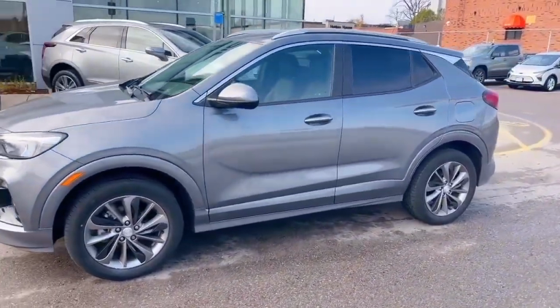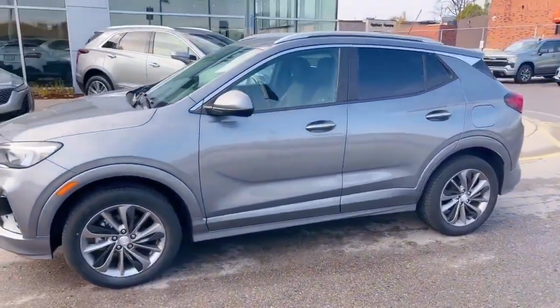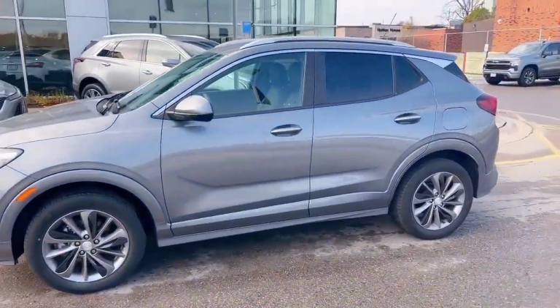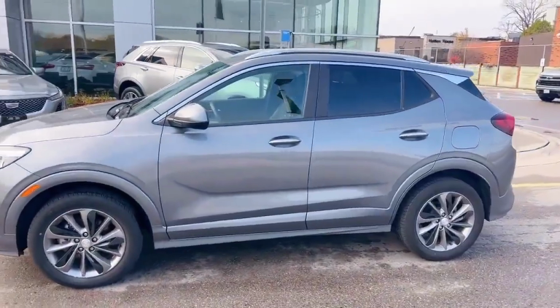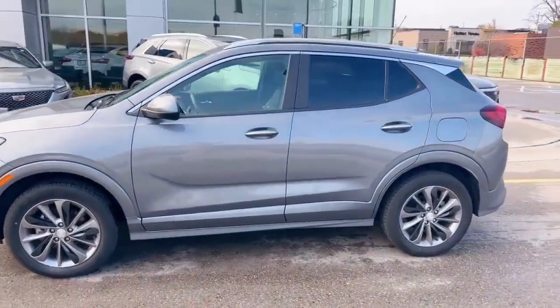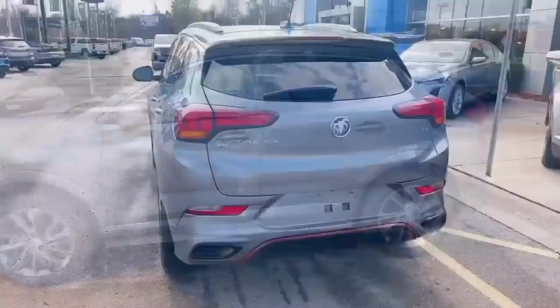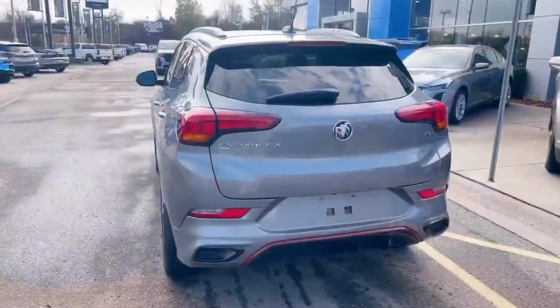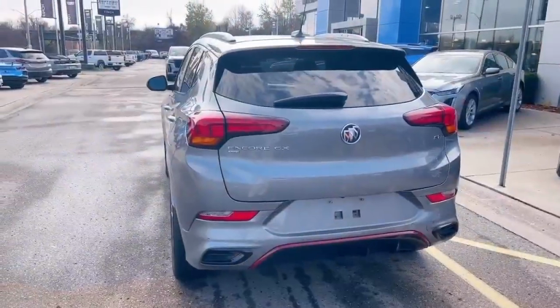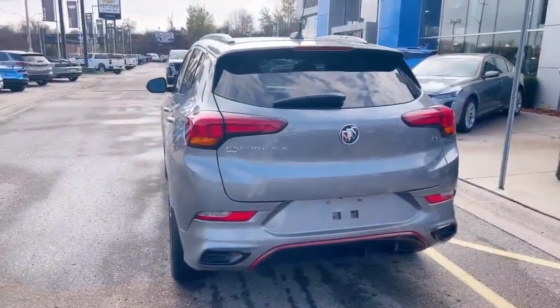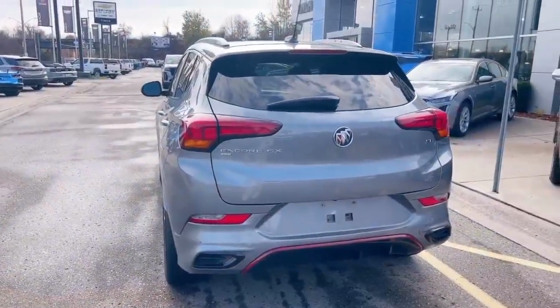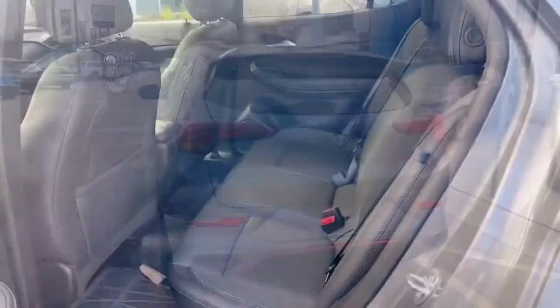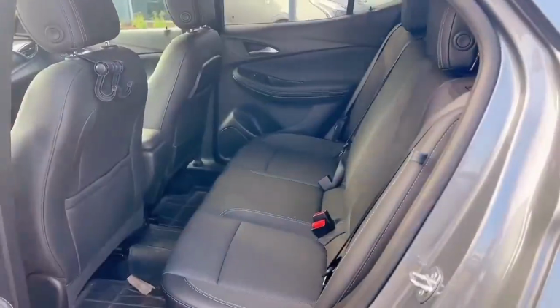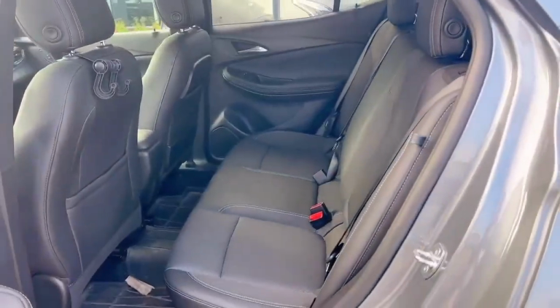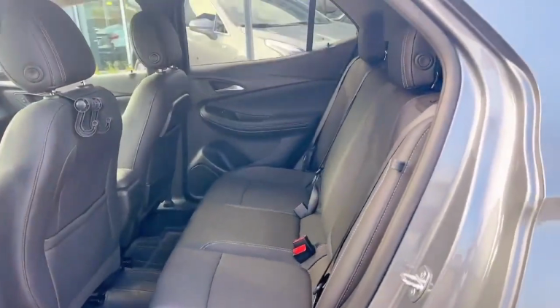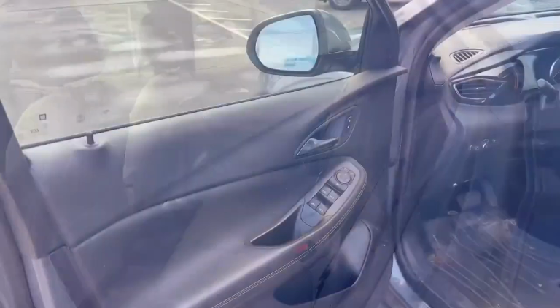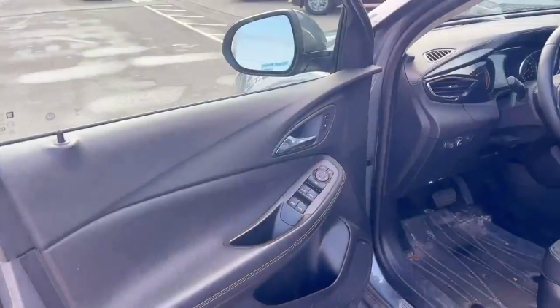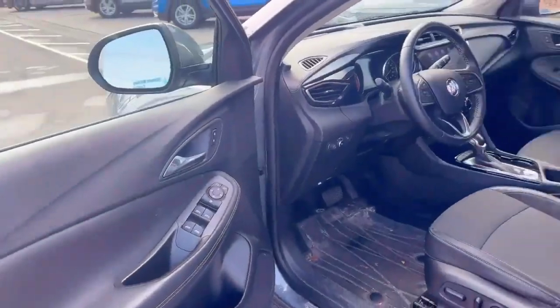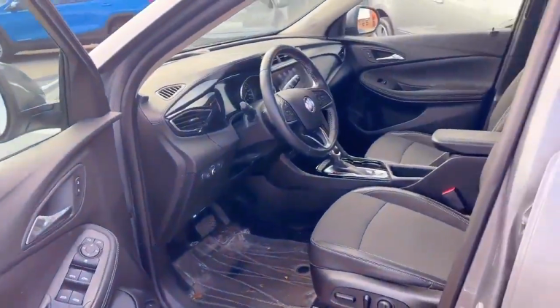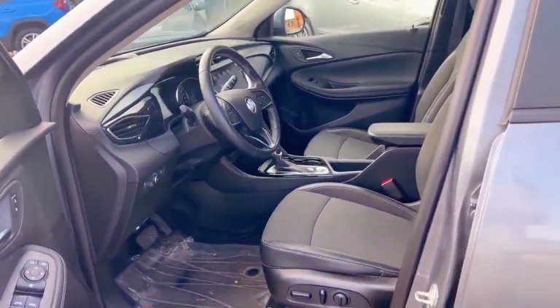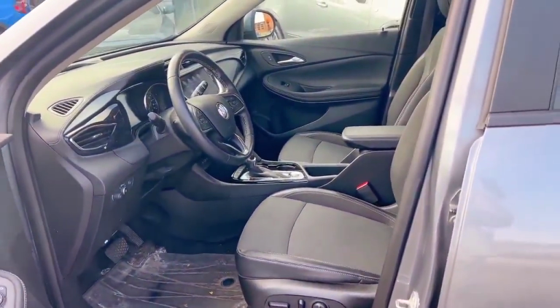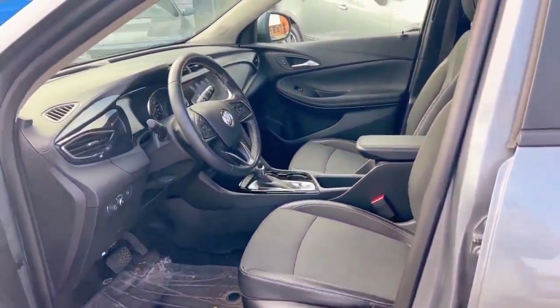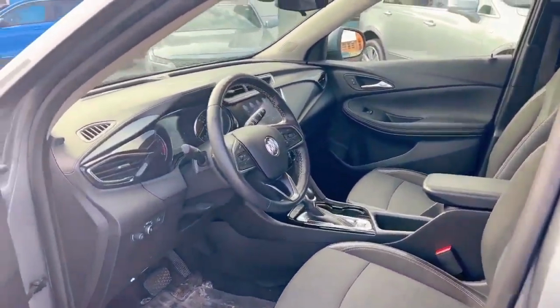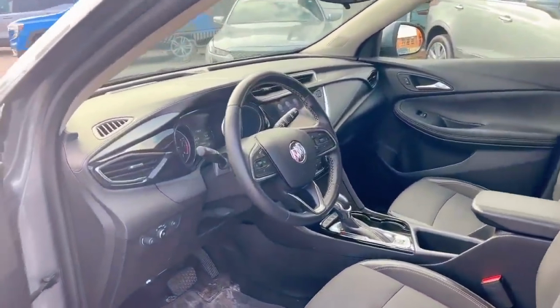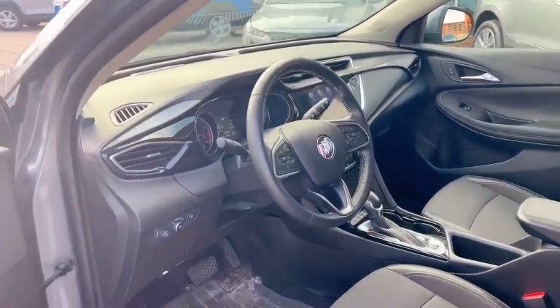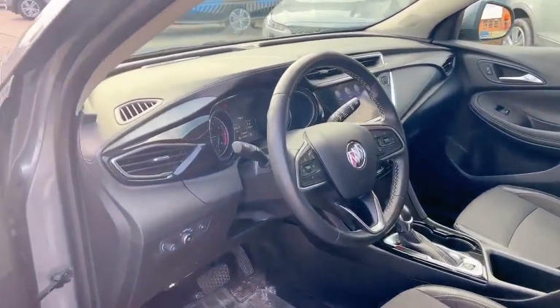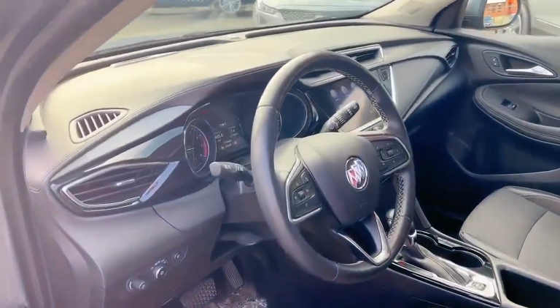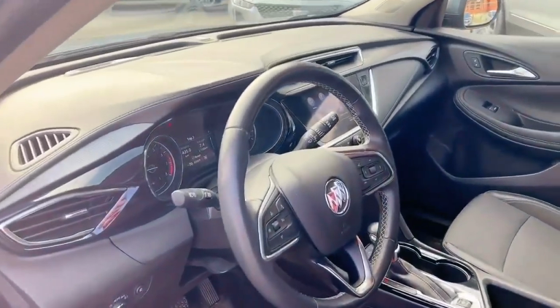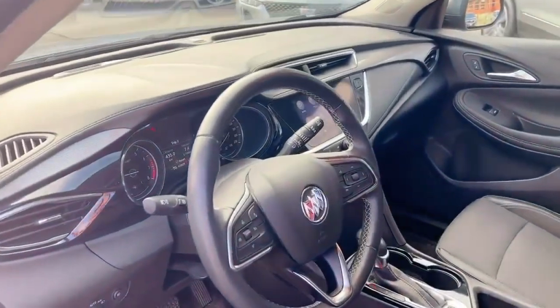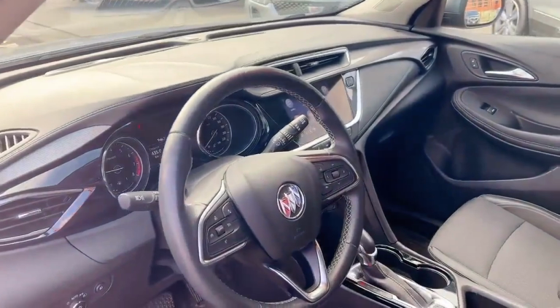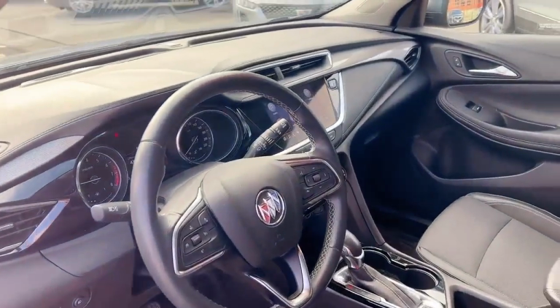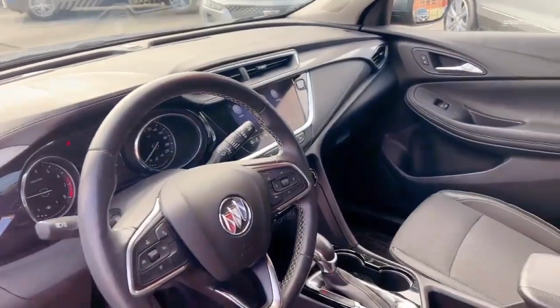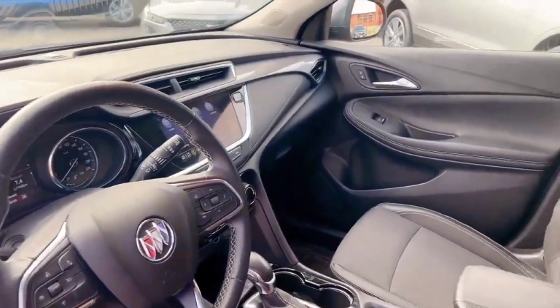This vehicle comes with the remote starter, the parking camera, and this is the back seat. Power door and power lock, full power seat with lumbar support, automatic headlights, fog lights, cruise control, forward collision alert, and lane departure warning.